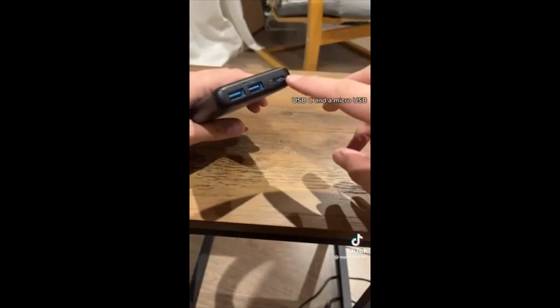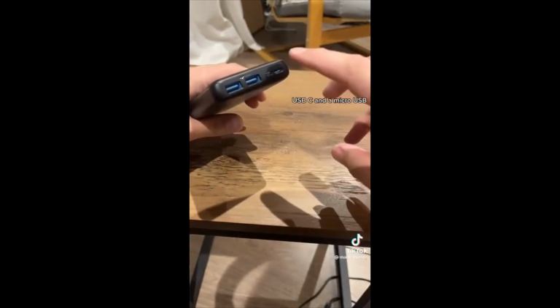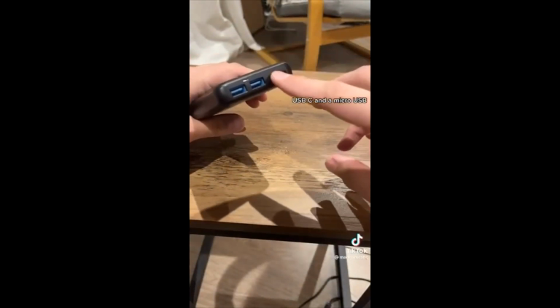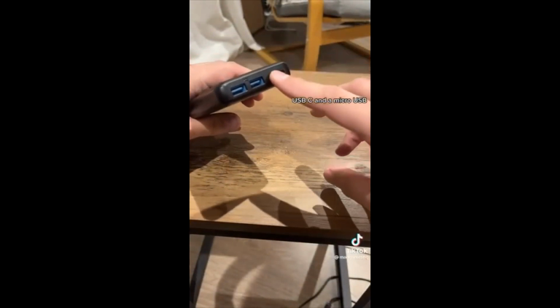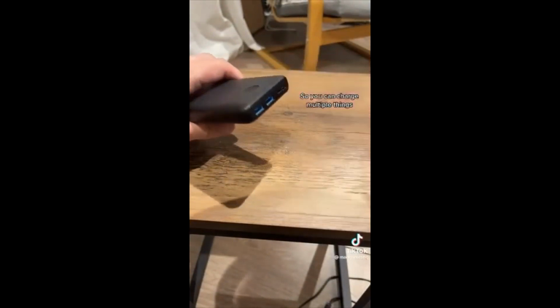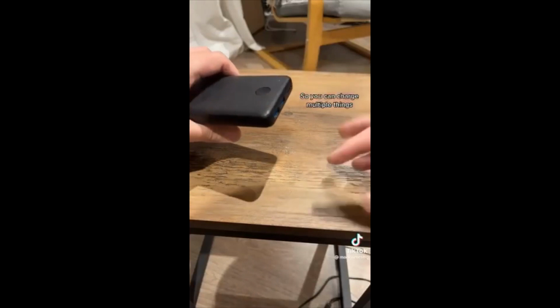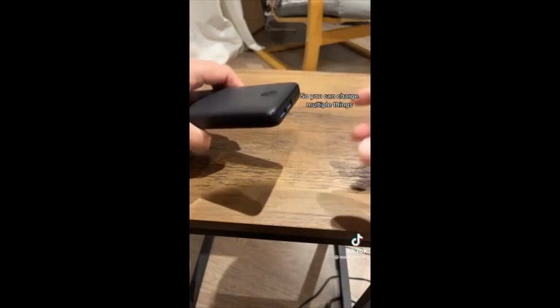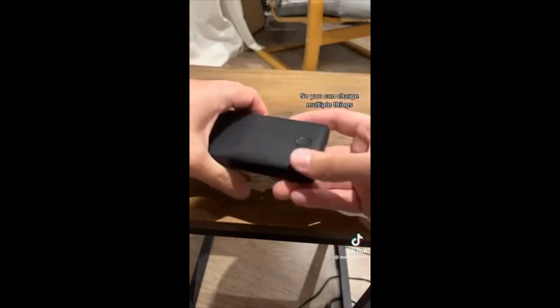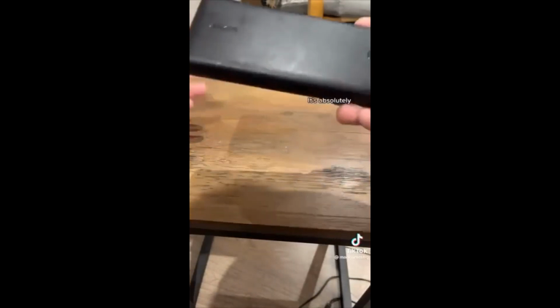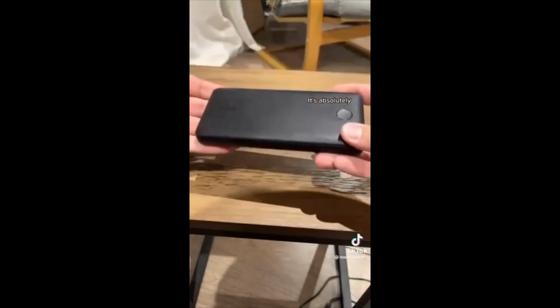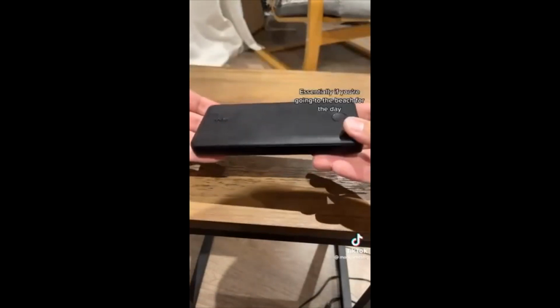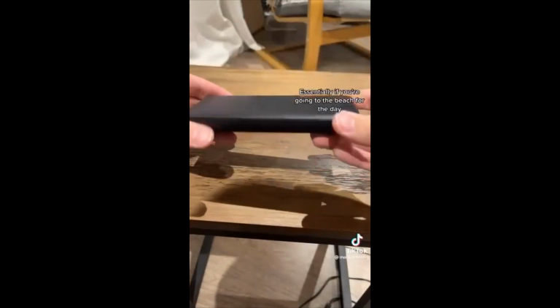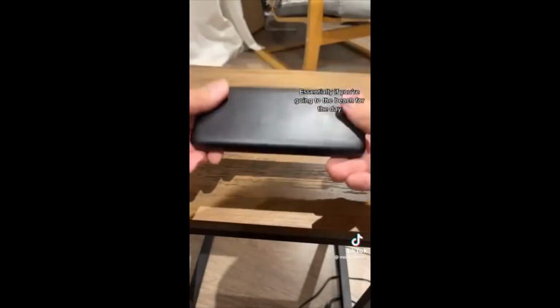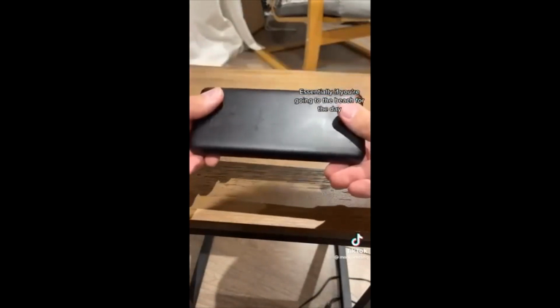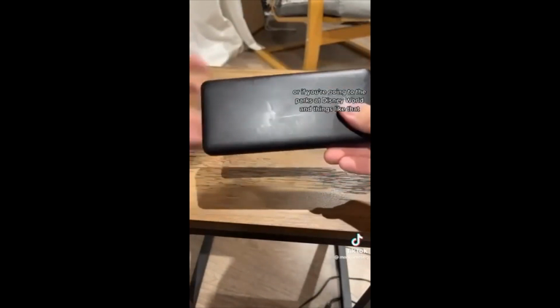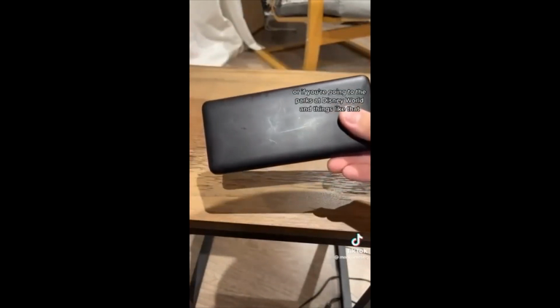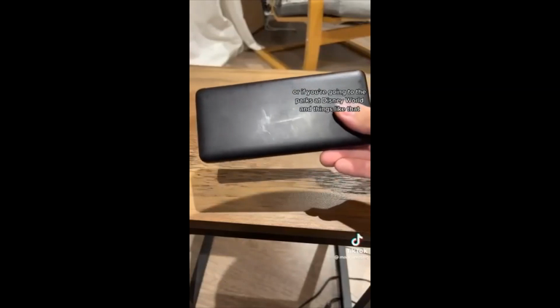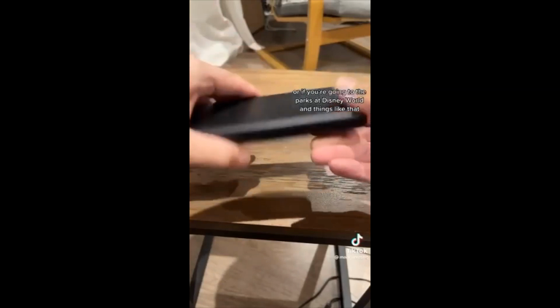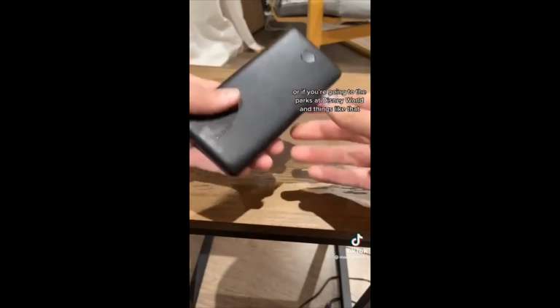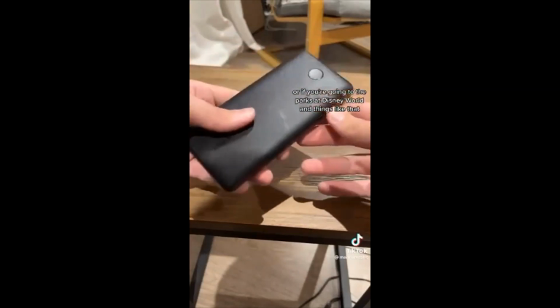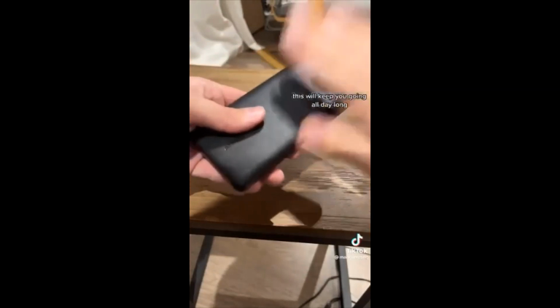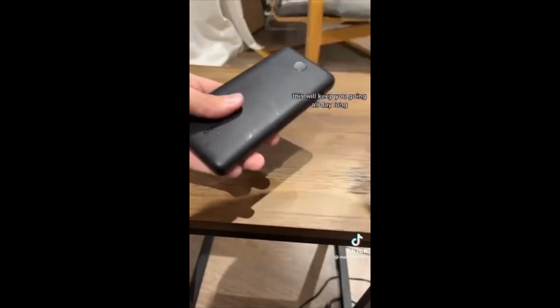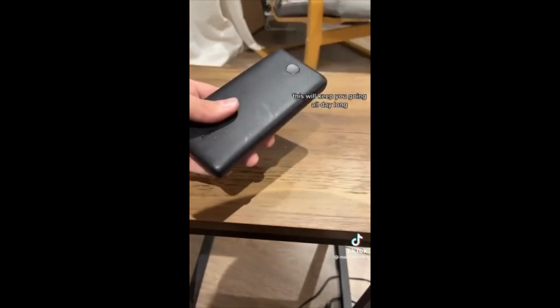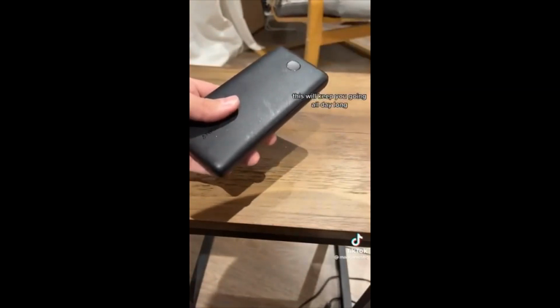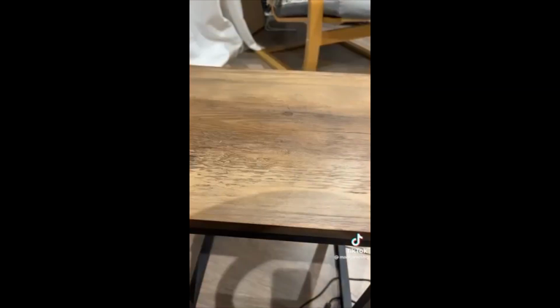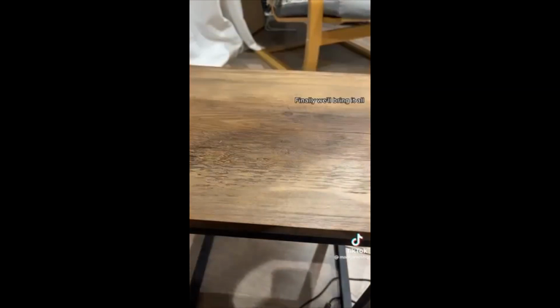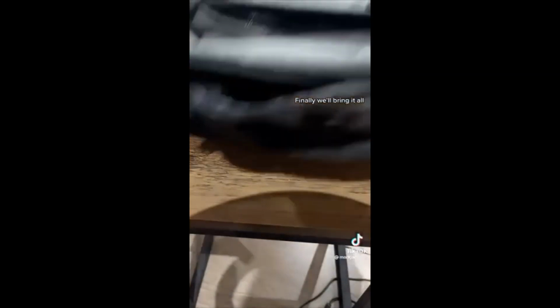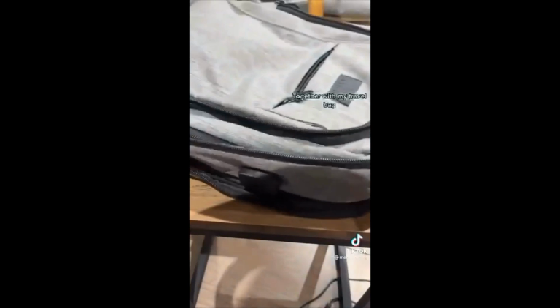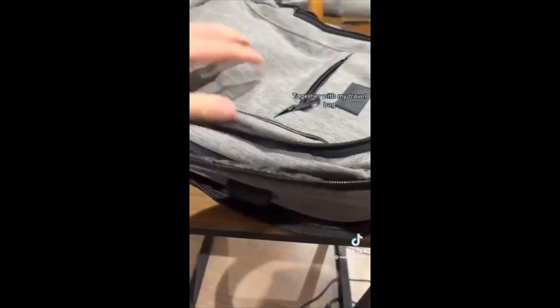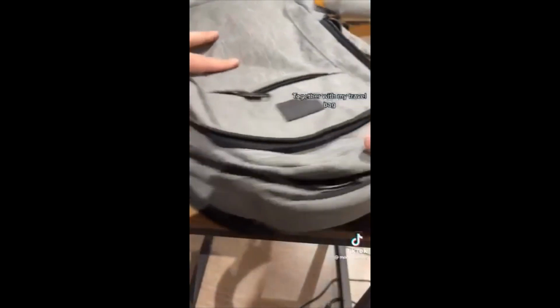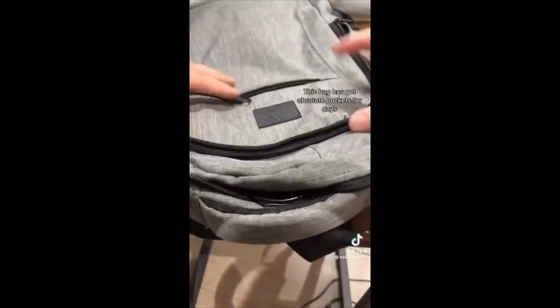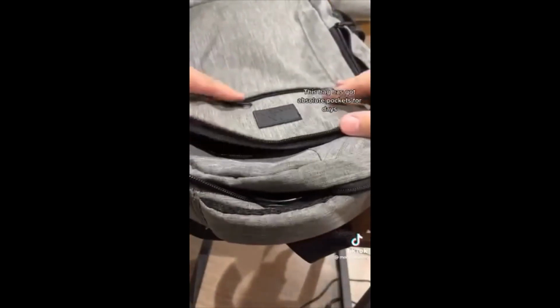It takes a while to charge, but once it's charged this will last you for days. It's got two USB-A inputs, a USB-C, and a micro-USB, so you can charge multiple things. It's absolutely essential if you're going to the beach for the day or going to the parks at Disney World — this will keep you going all day long.